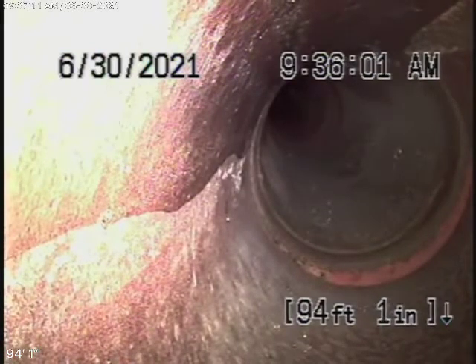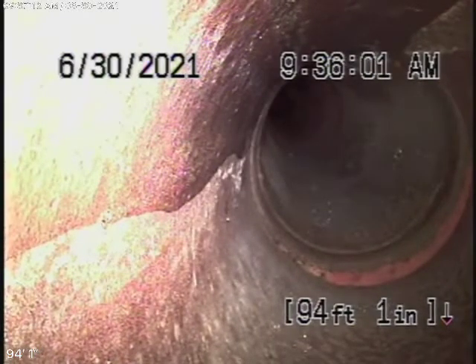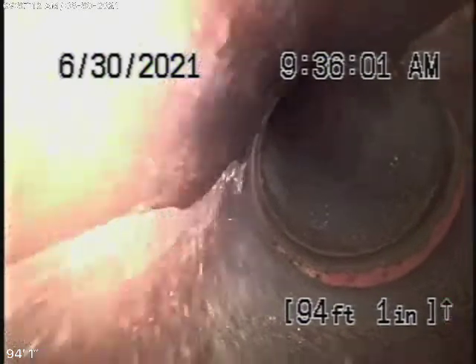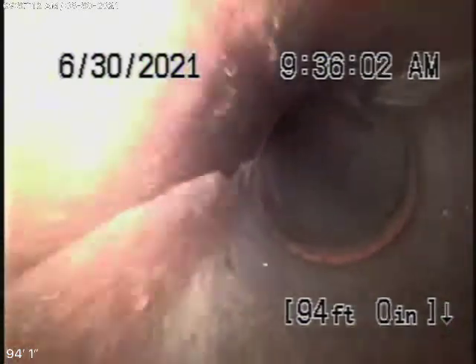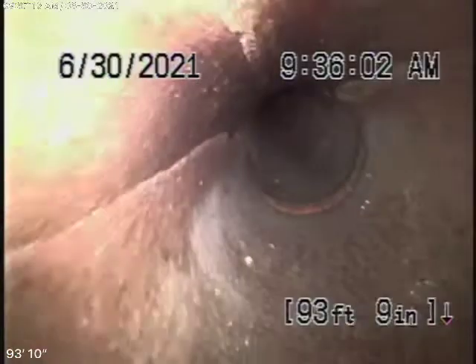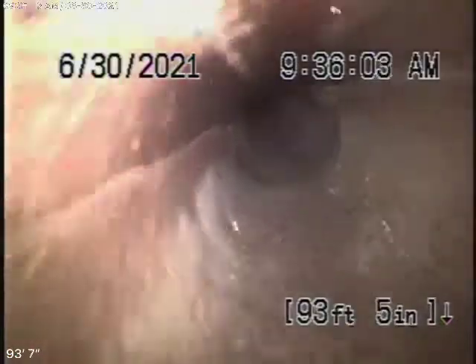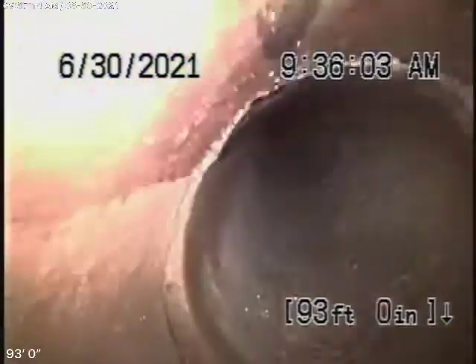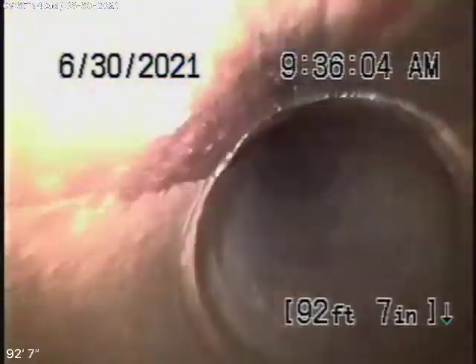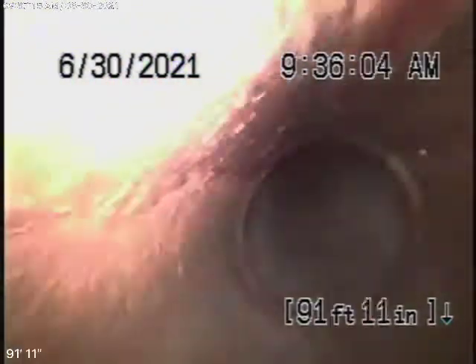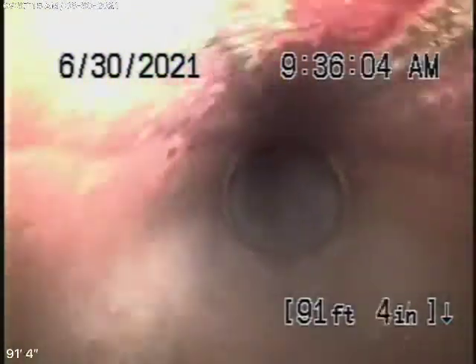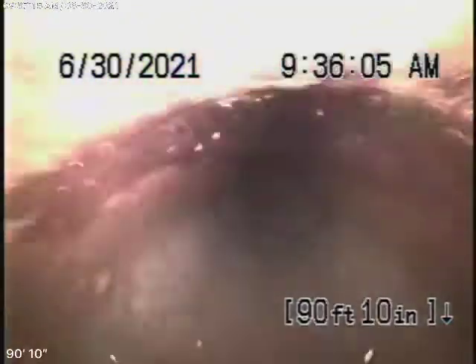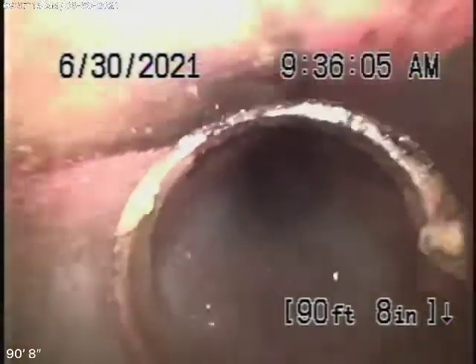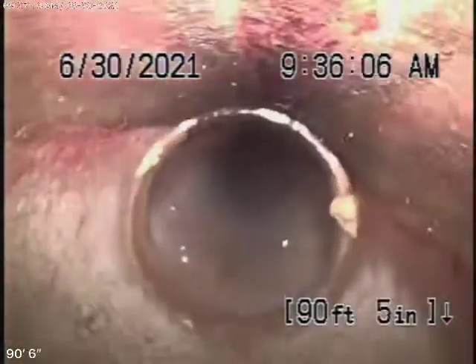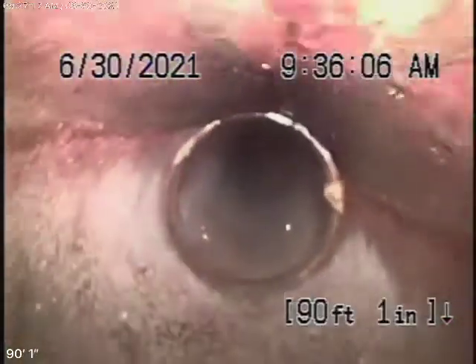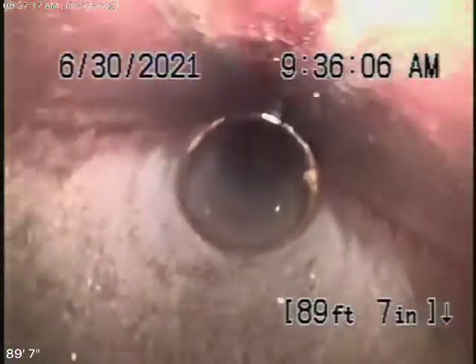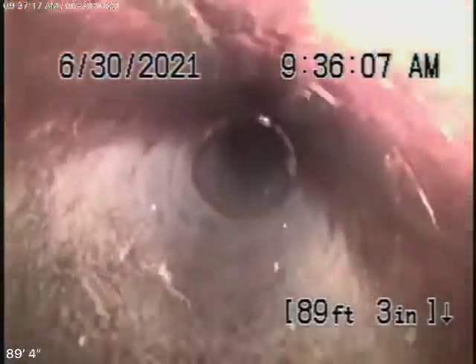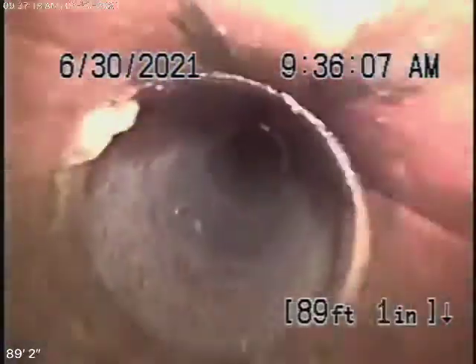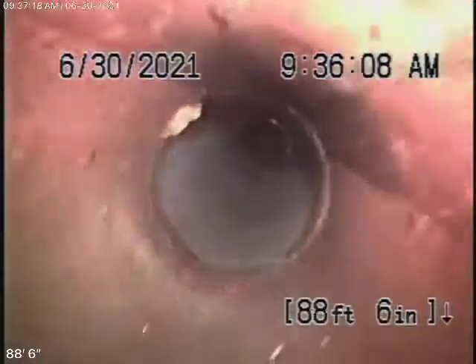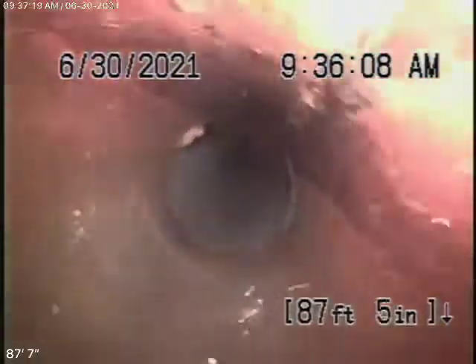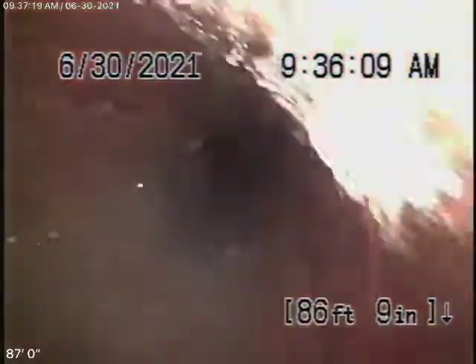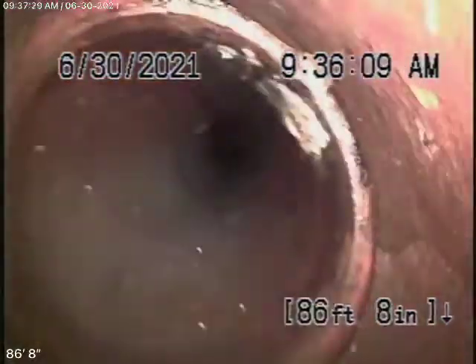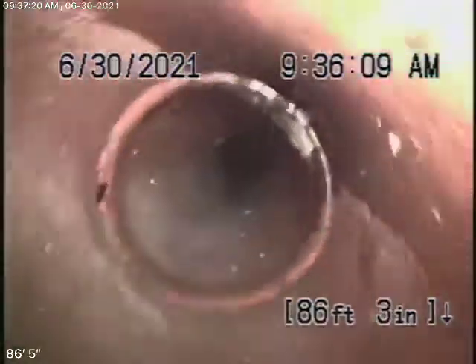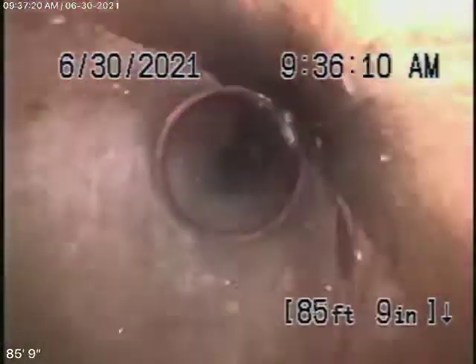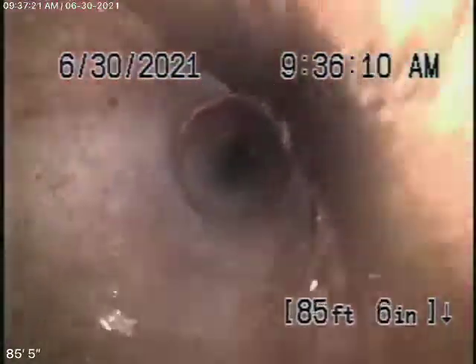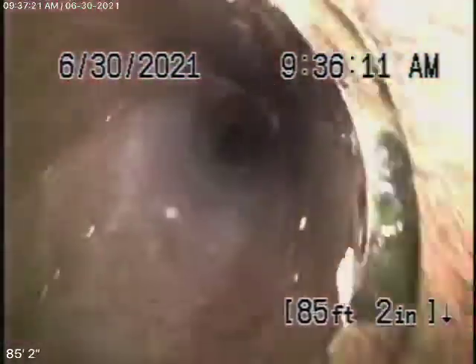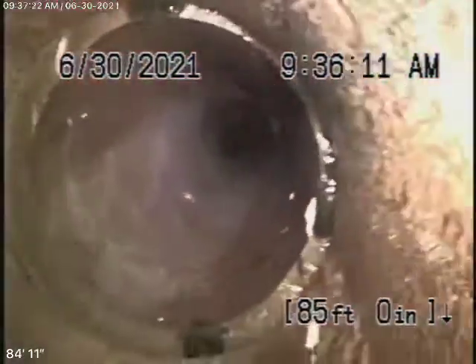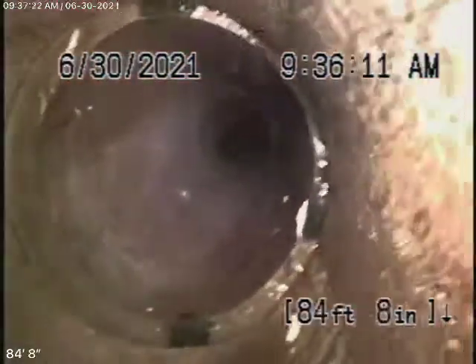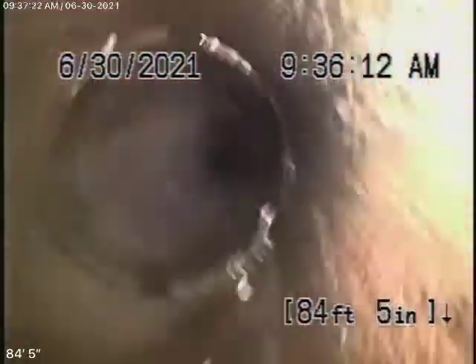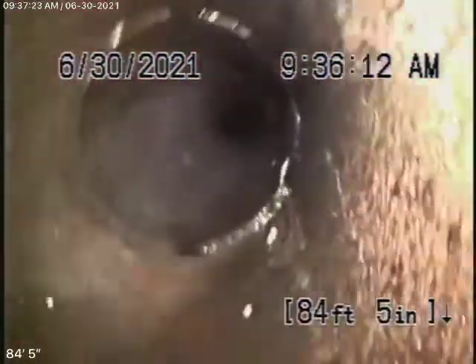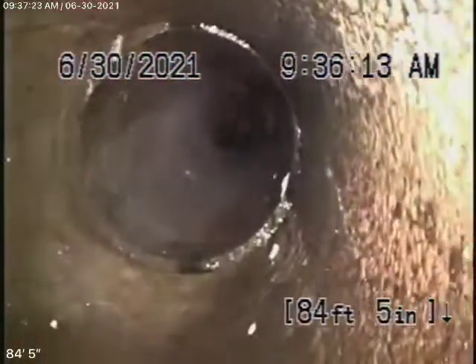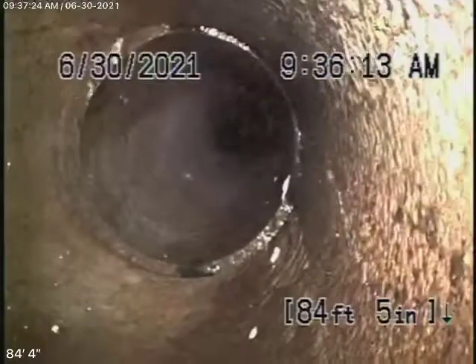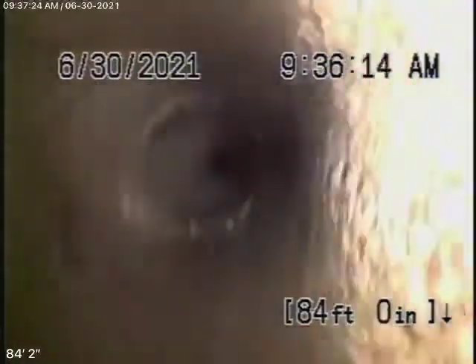In my opinion, this all looks in good condition. What we're looking for are big holes in the pipe, major dislocations, or real heavy roots. But looking at the overall picture, it looks pretty good.